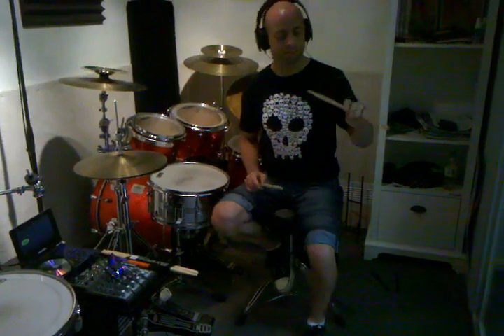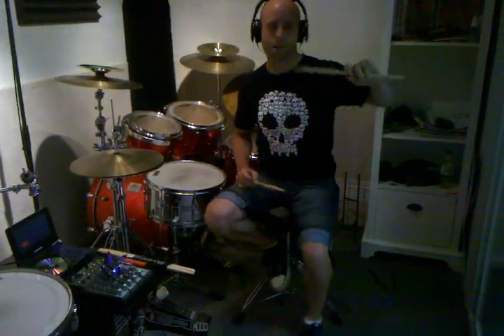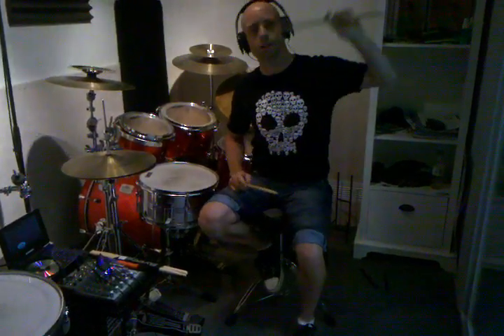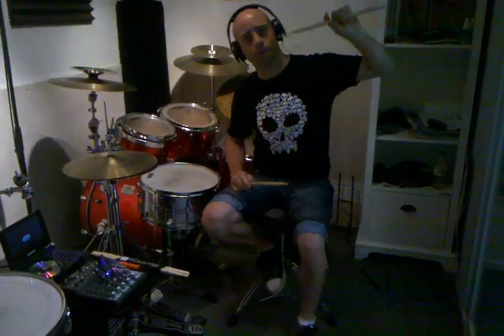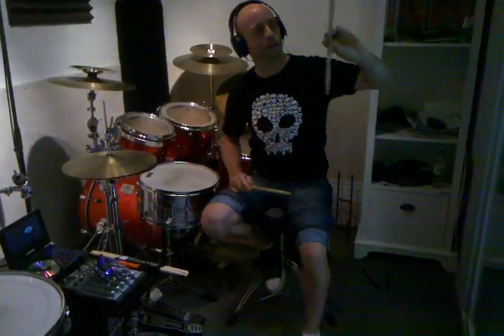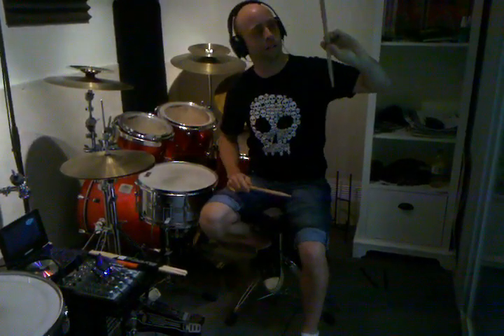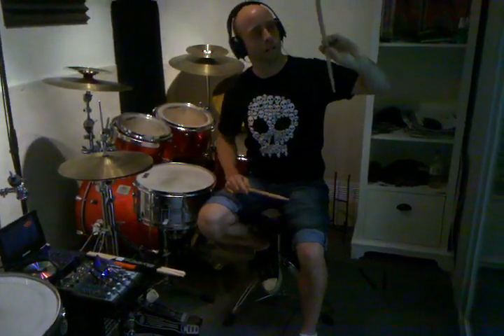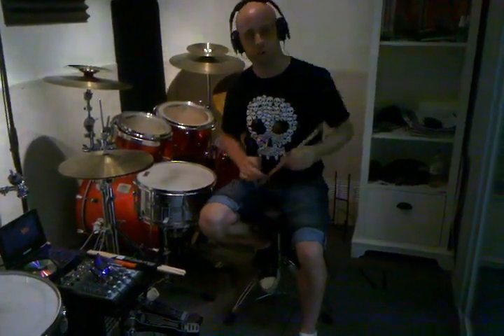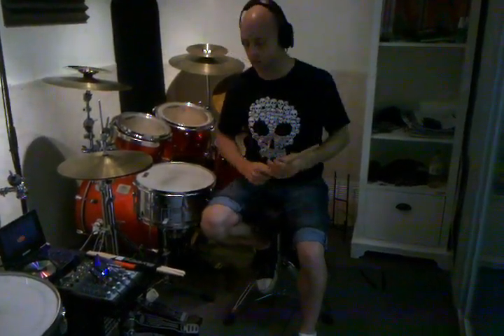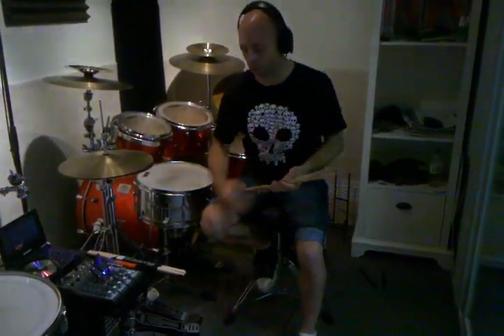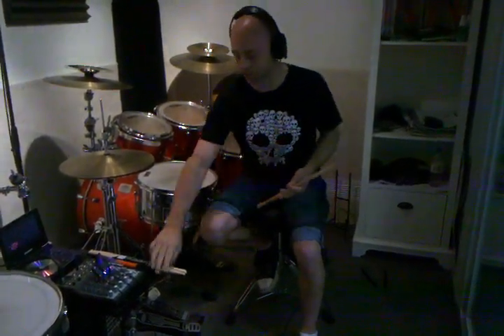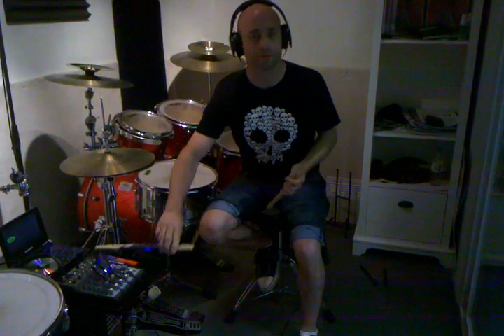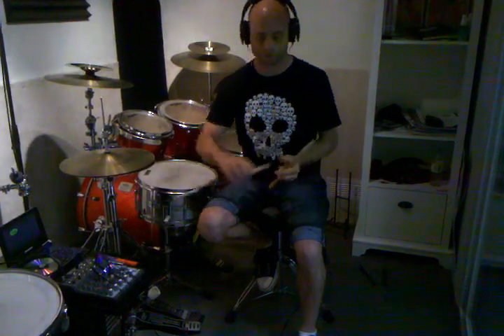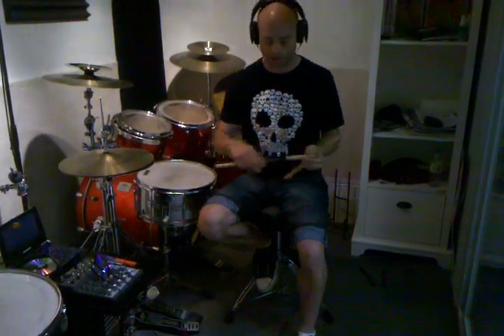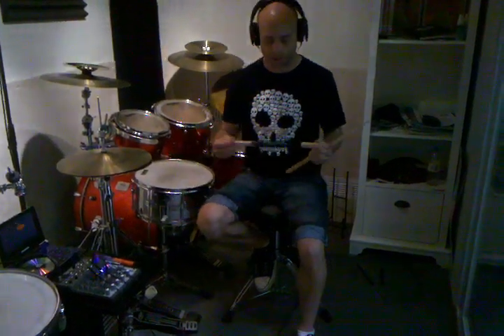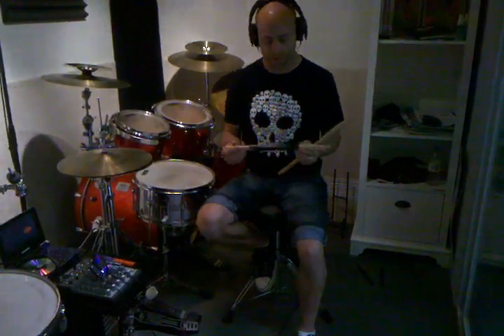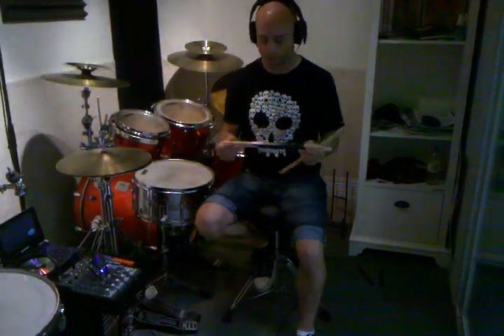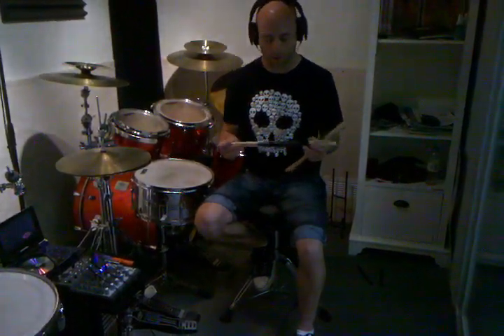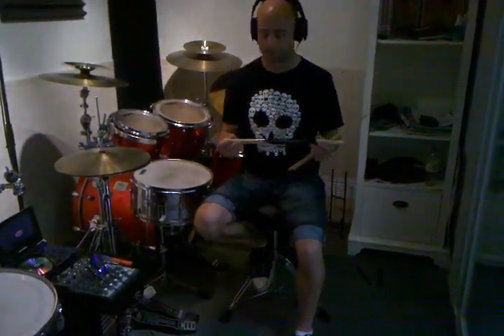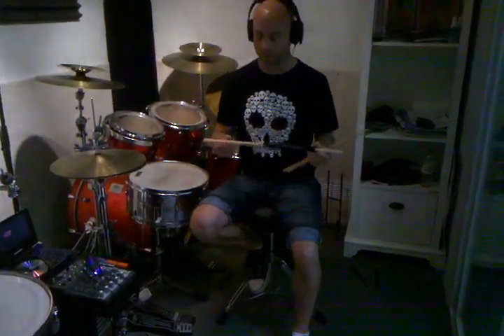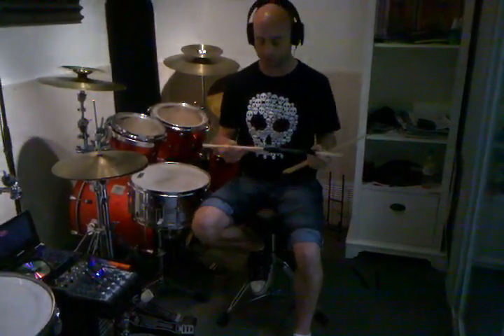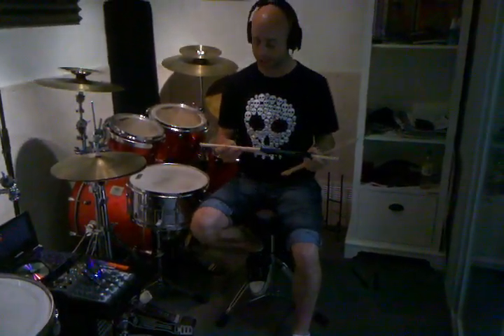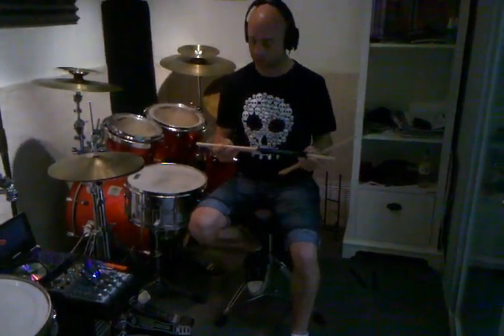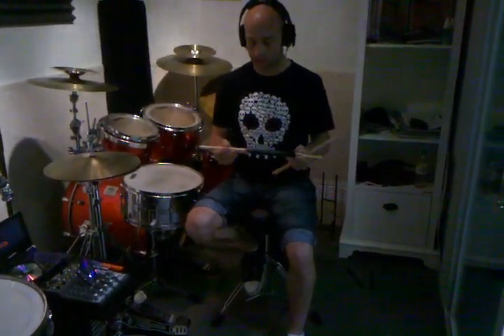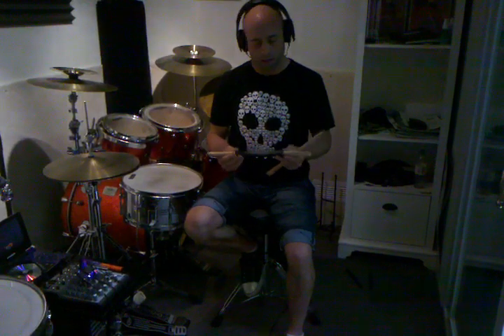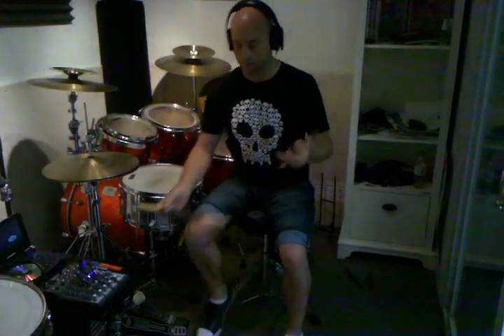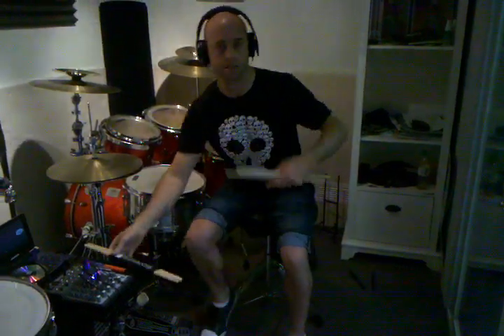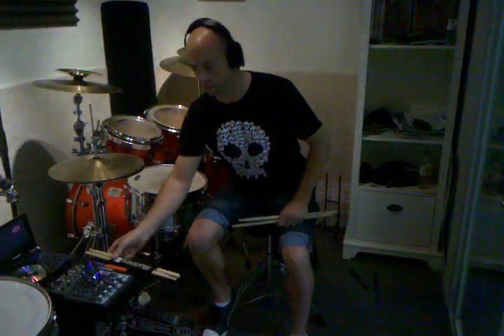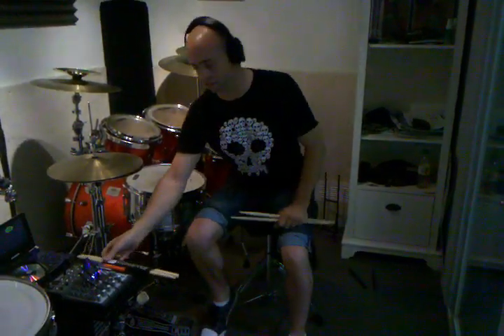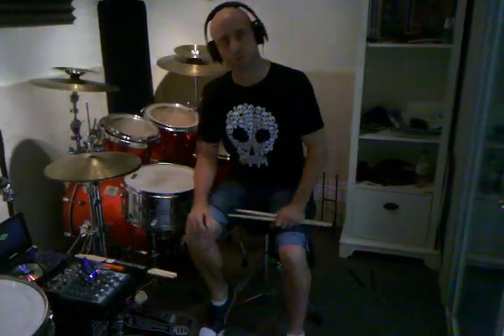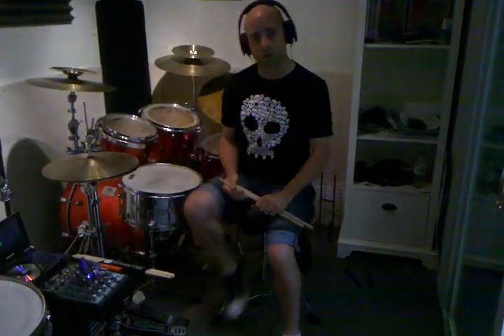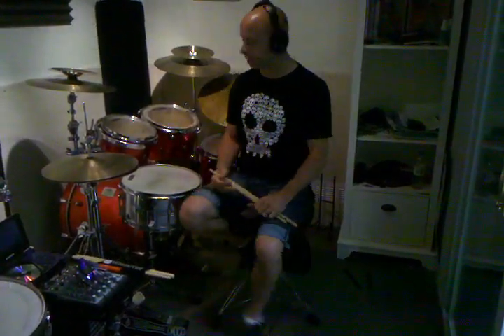My name is Eric Truelove. I'm an endorser artist with Silver Fox drumsticks. I've been playing them for several years now. And I just wanted to talk about these for a second because I teach here at the Drum and Drummer School of Percussion.